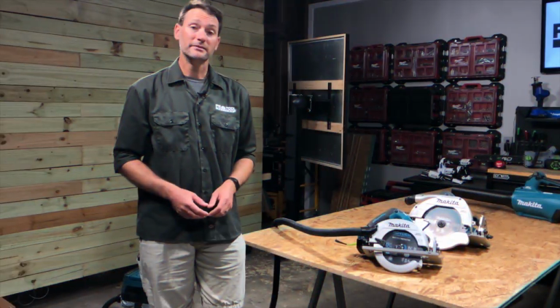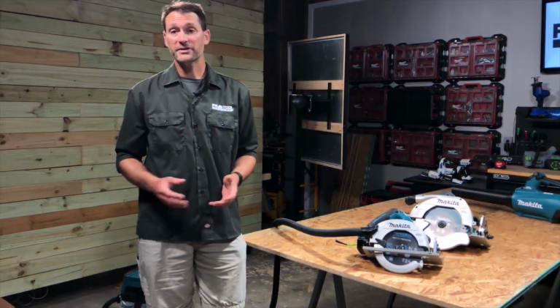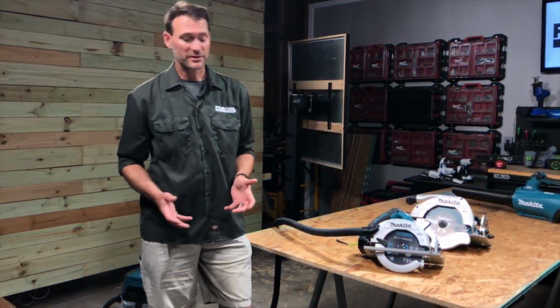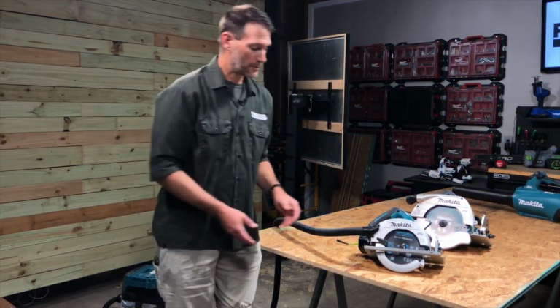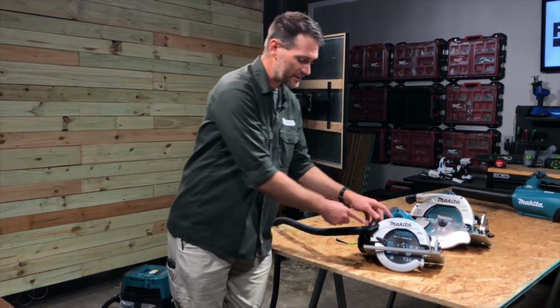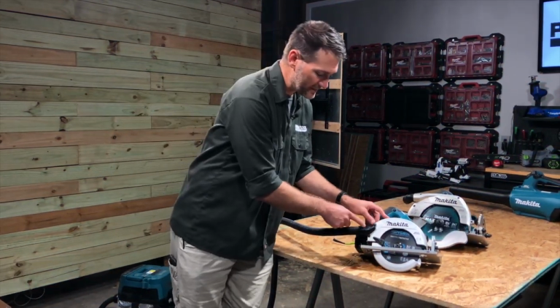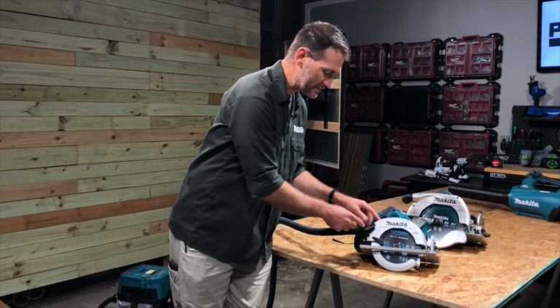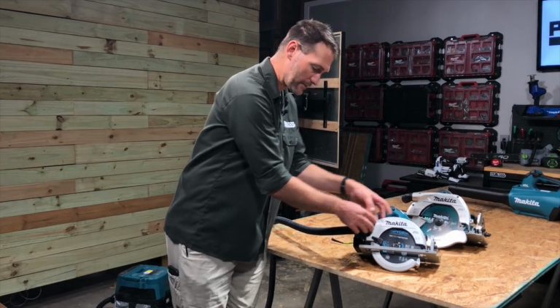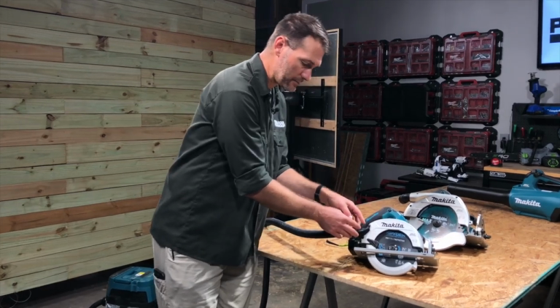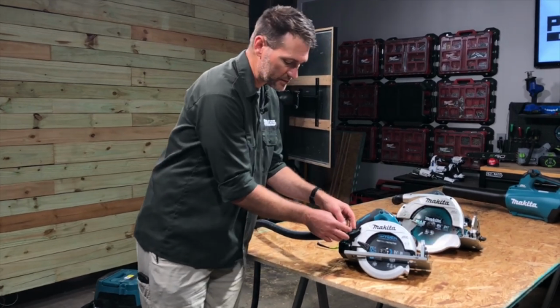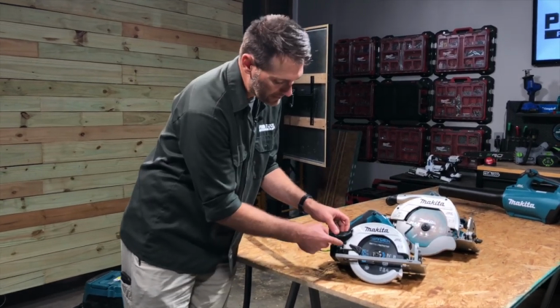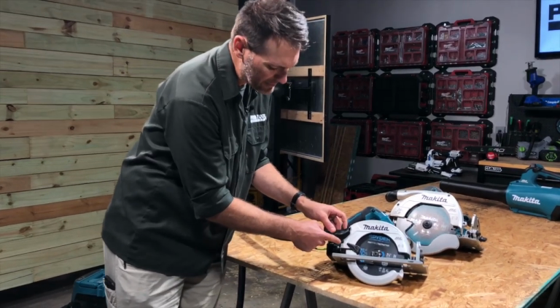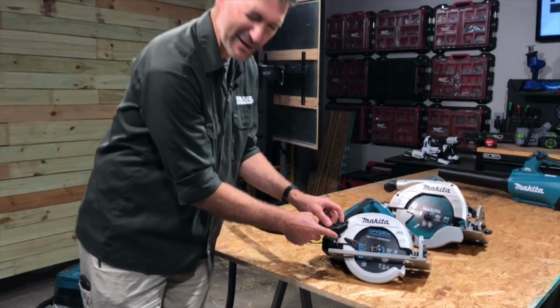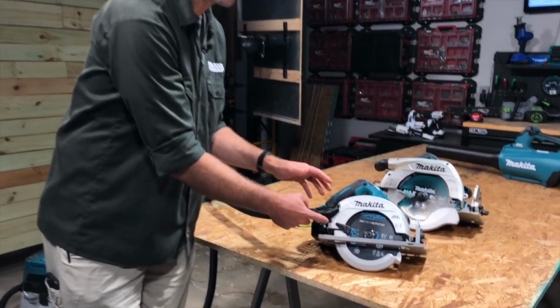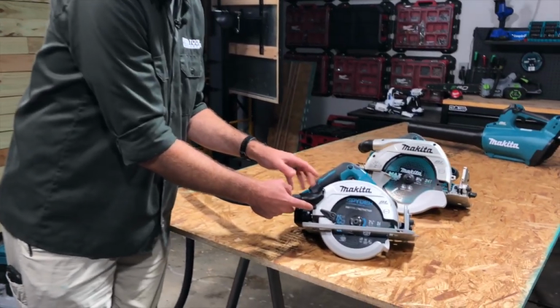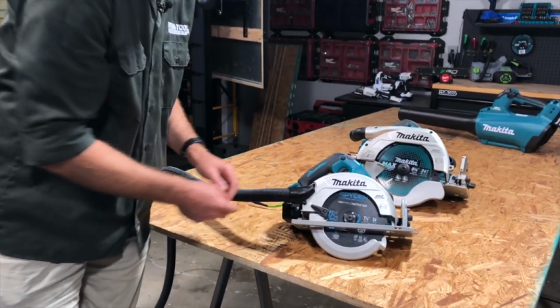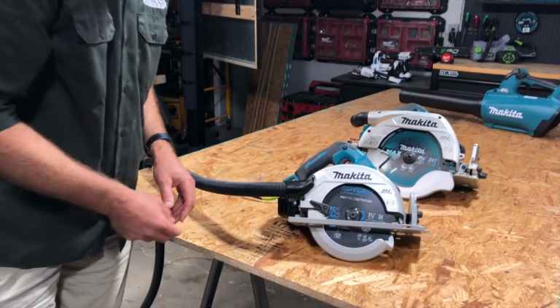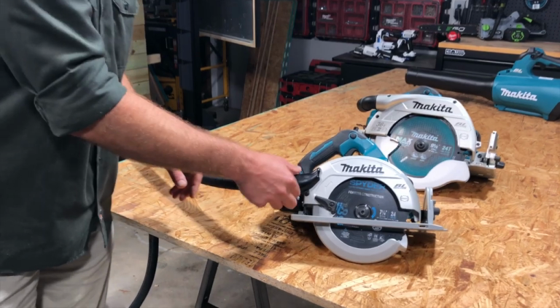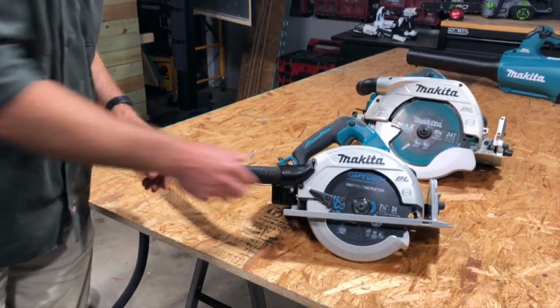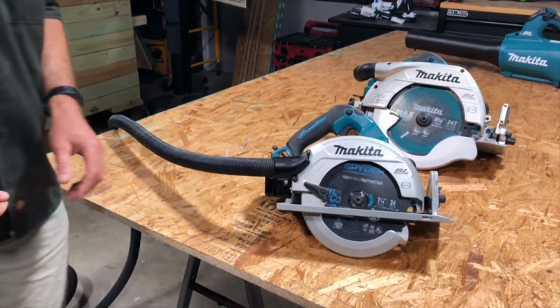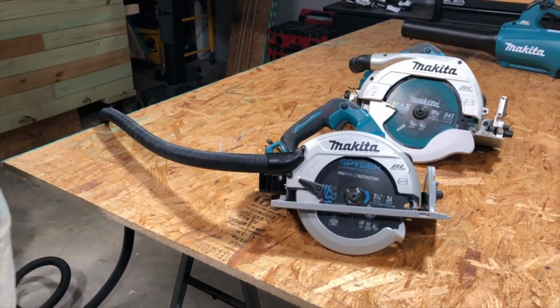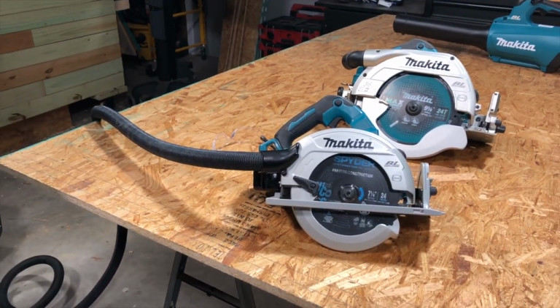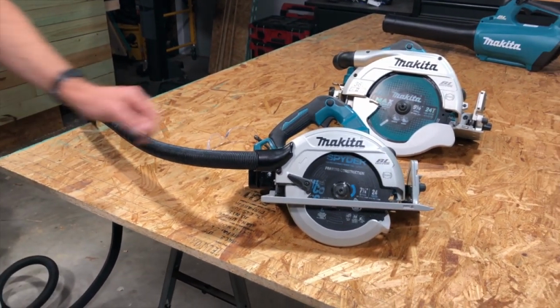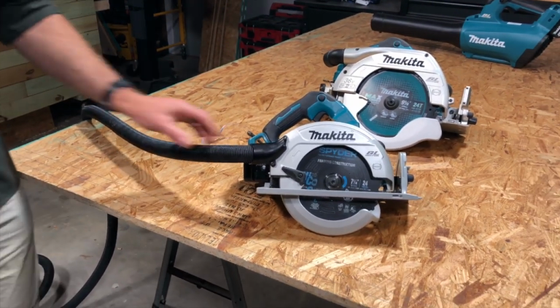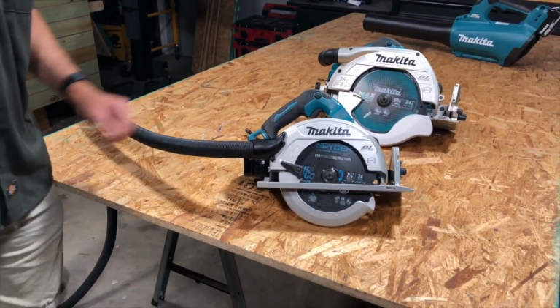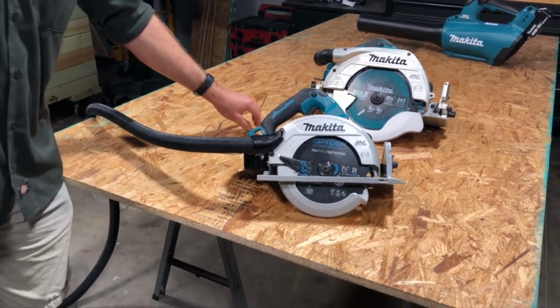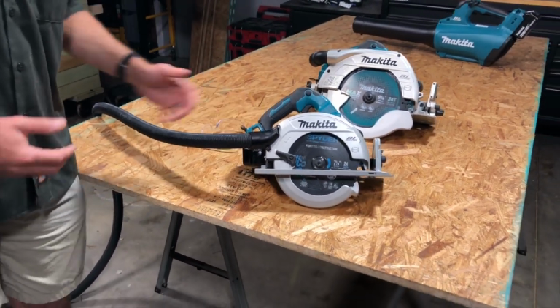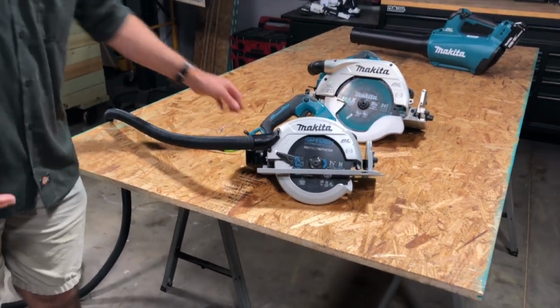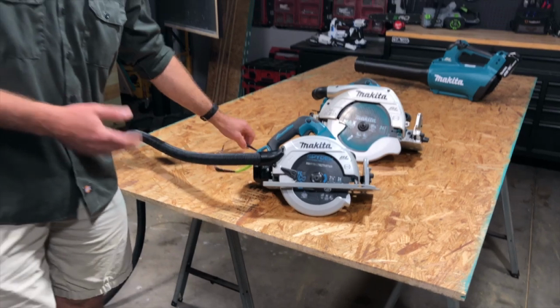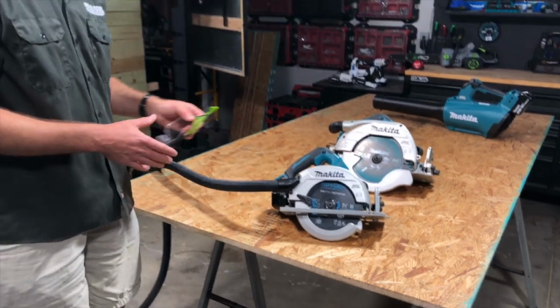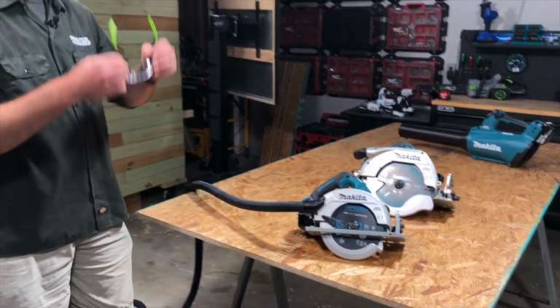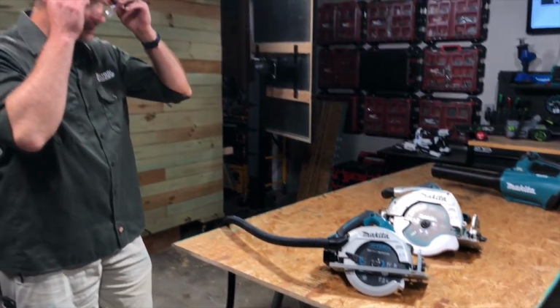If your saw comes with a dust port, it installs very easily right over the port that's already there — typically one, sometimes two screws. Makita's is really easy: just one screw on the bottom, then connect your hose. Now let's see if we can keep ourselves and the work area a little bit cleaner.